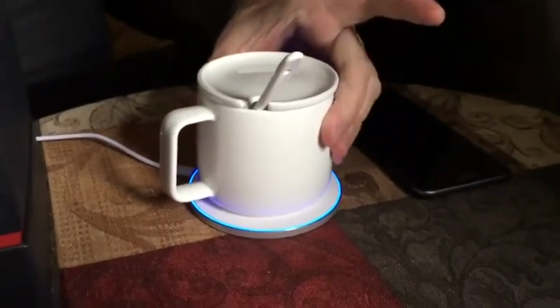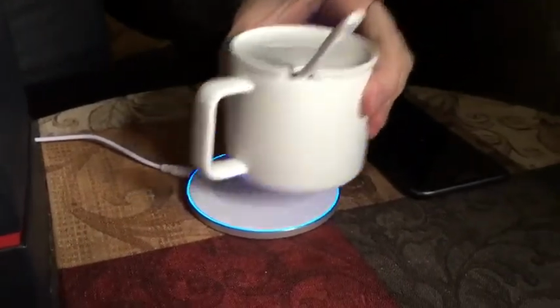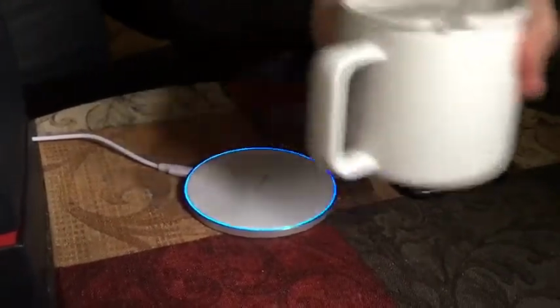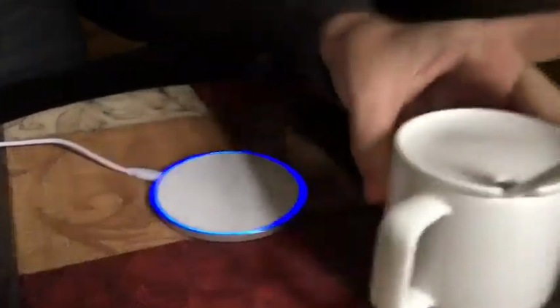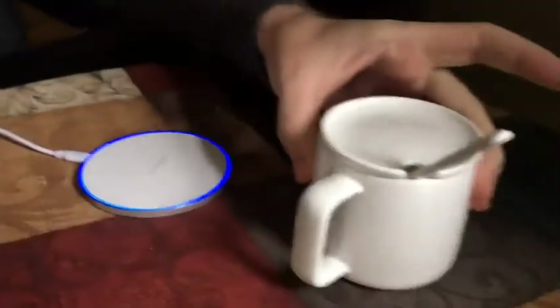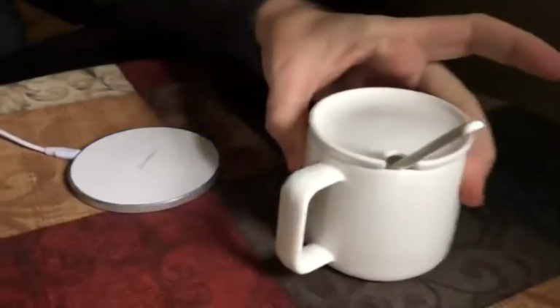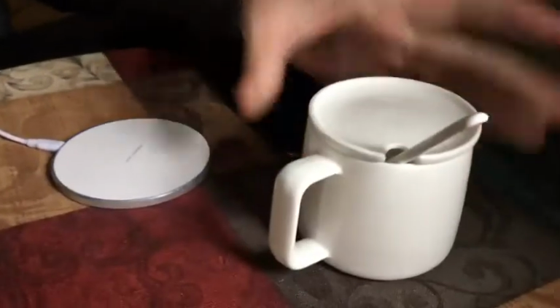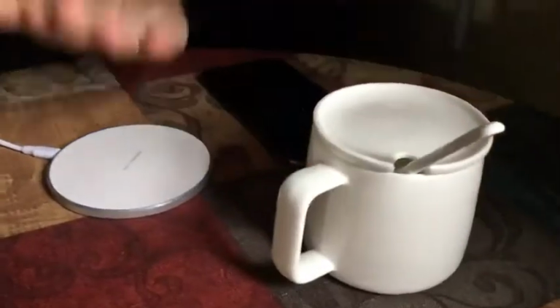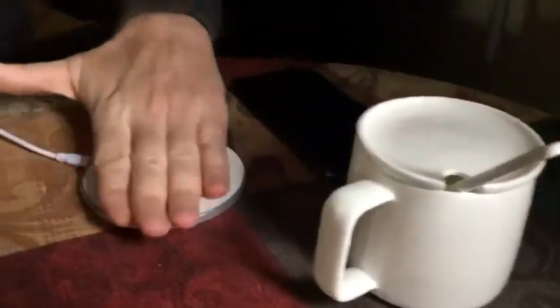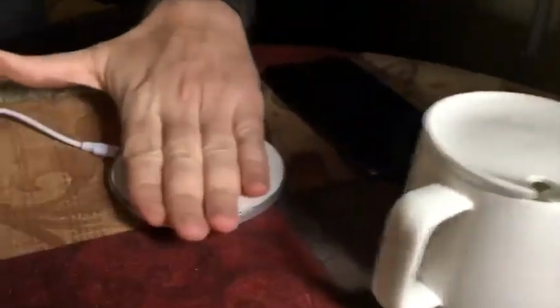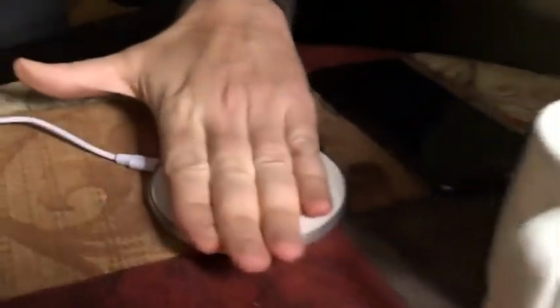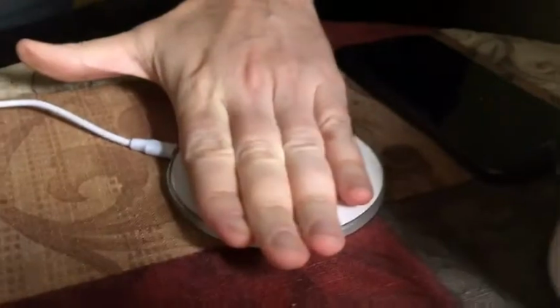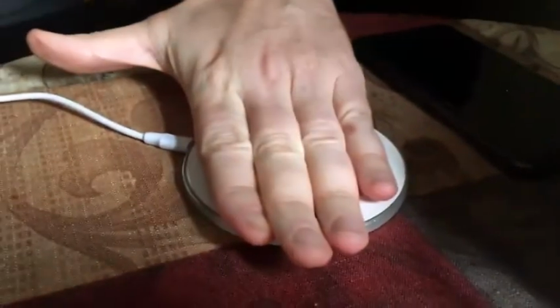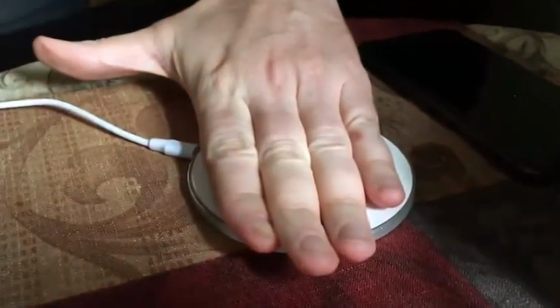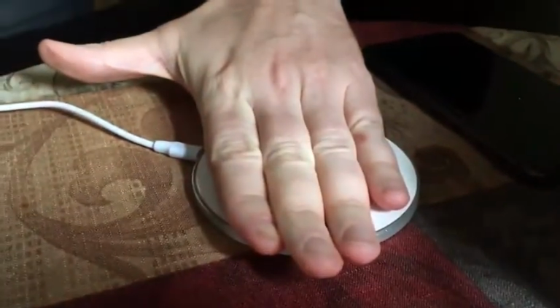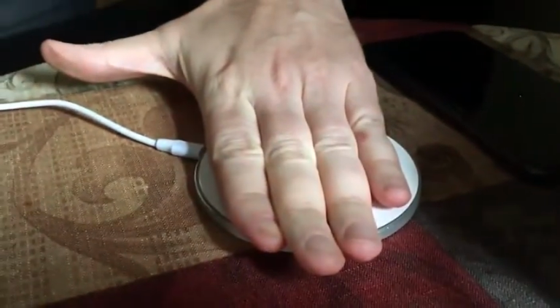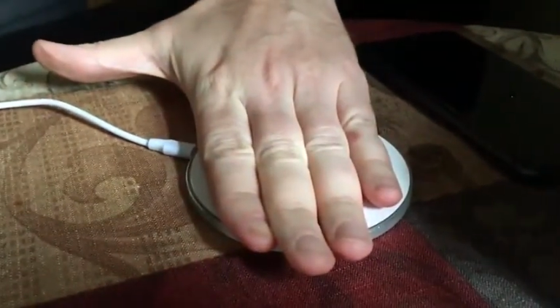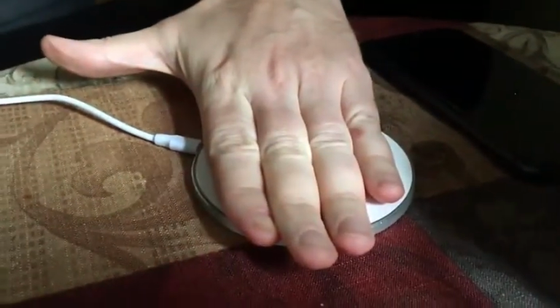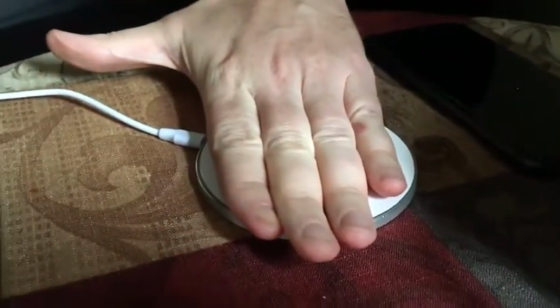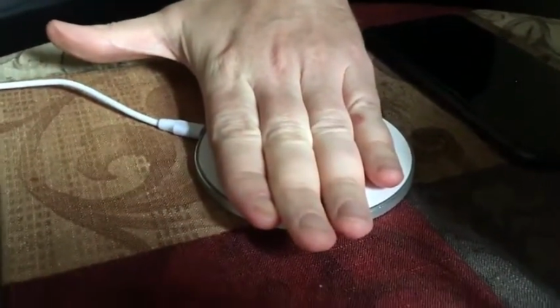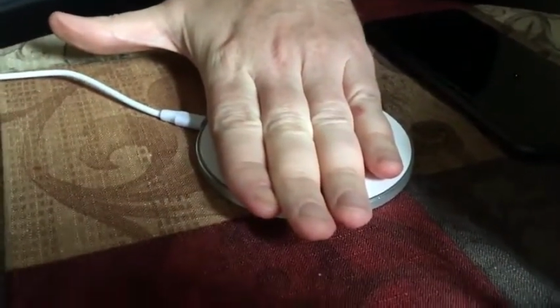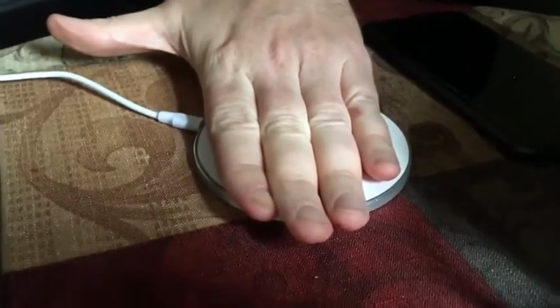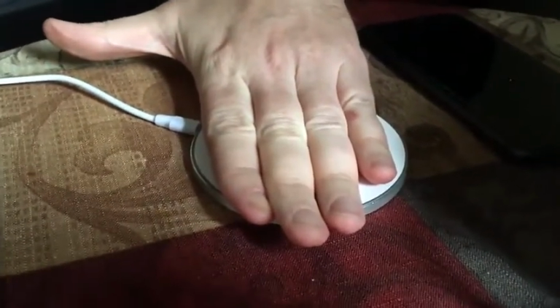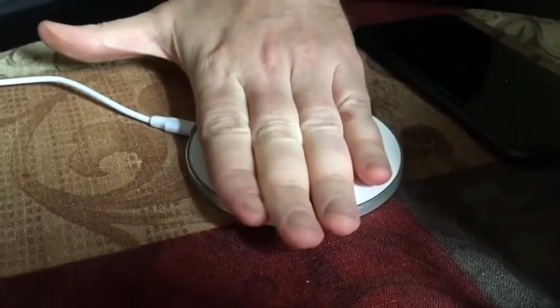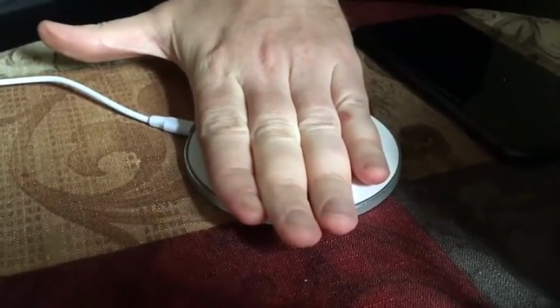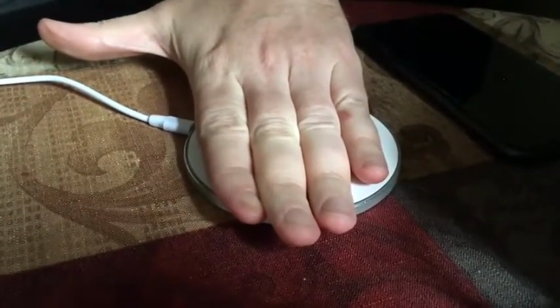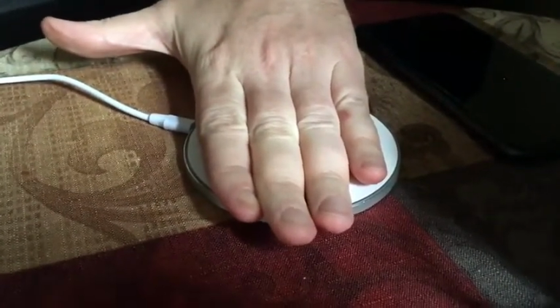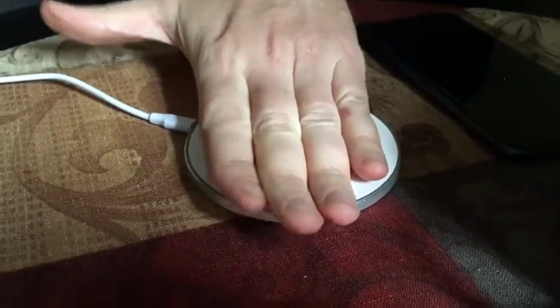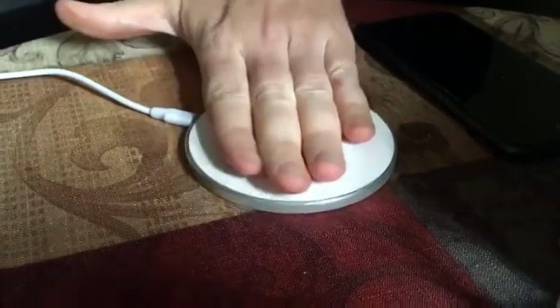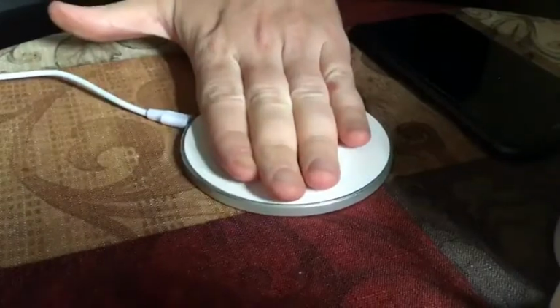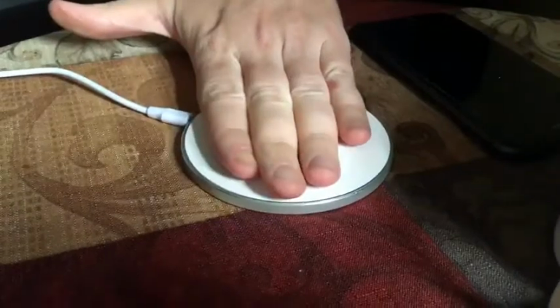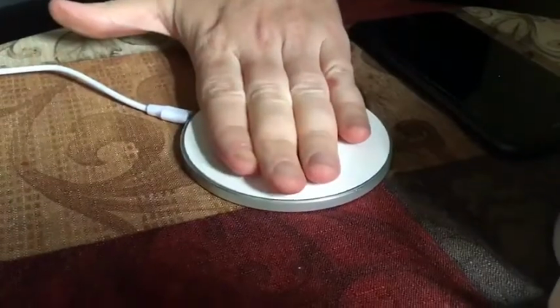A great feature is that it's safe — you can put your hand right on it. It feels a little bit warm, but it's definitely not hot, so it's safe.